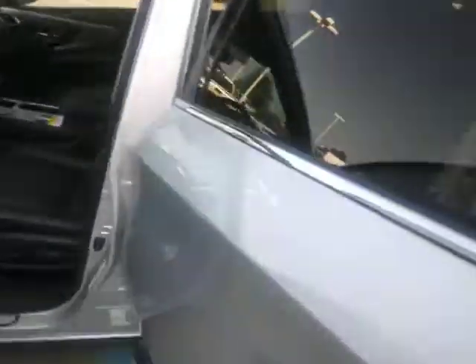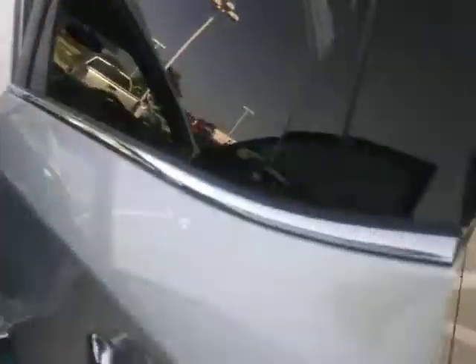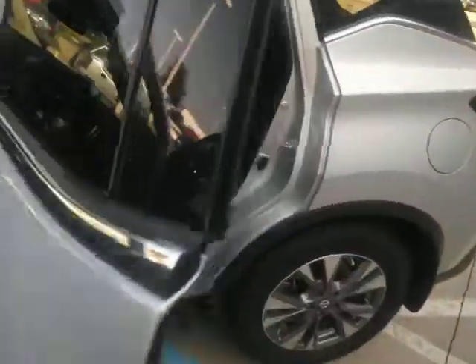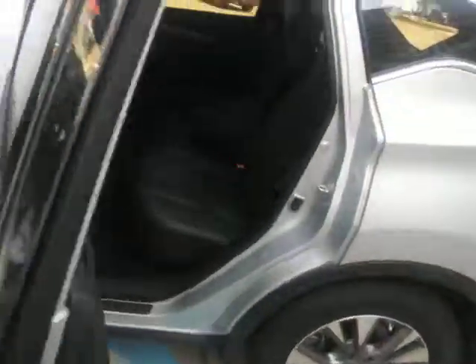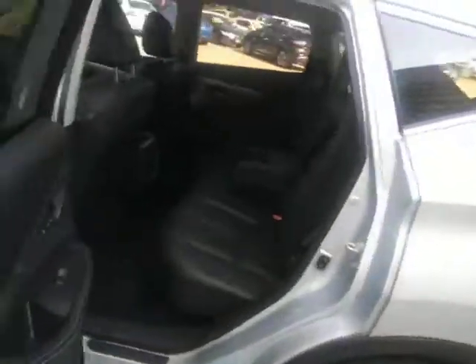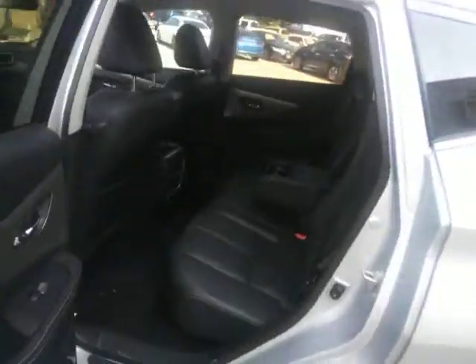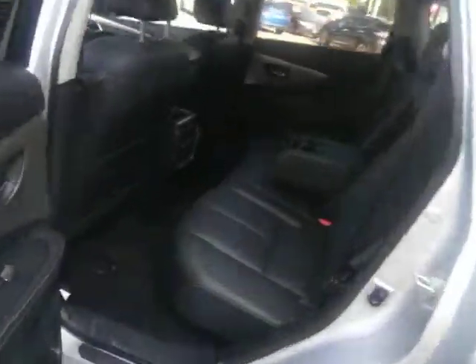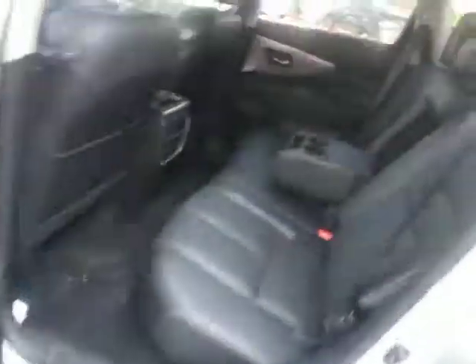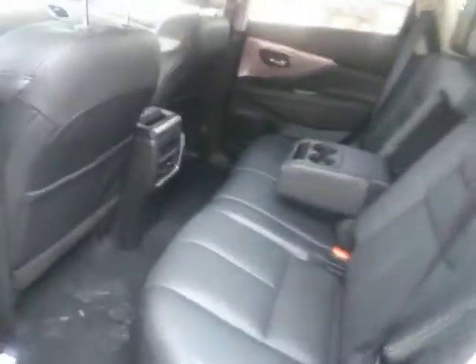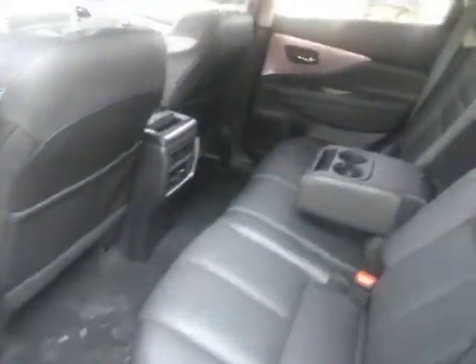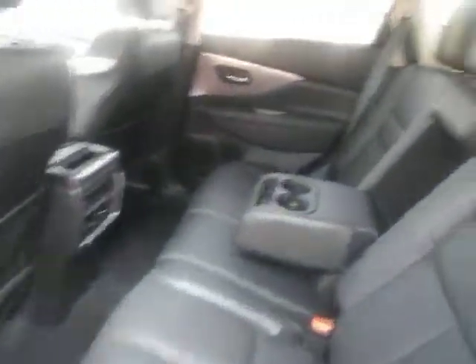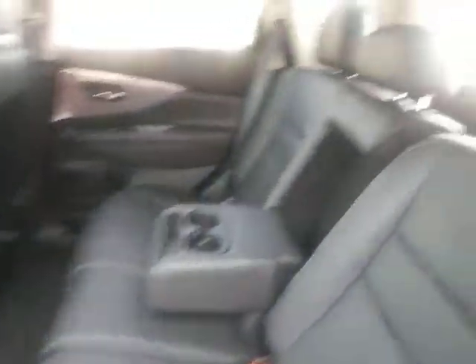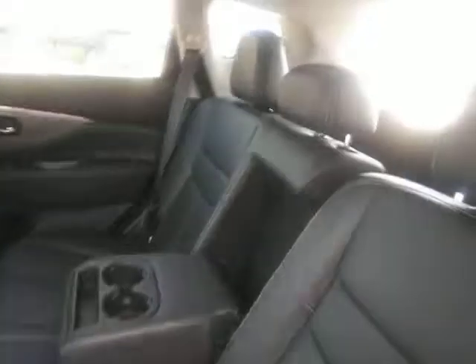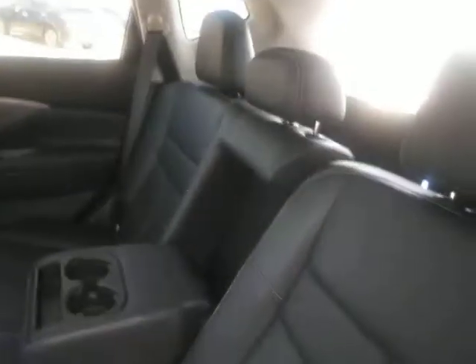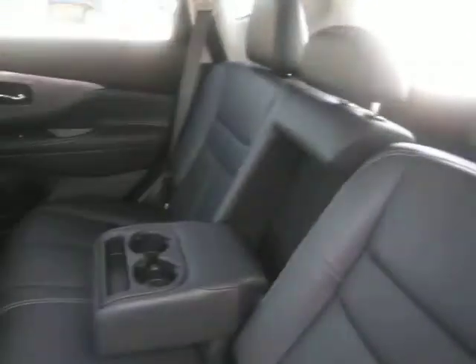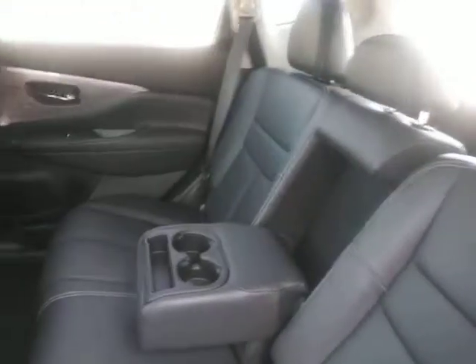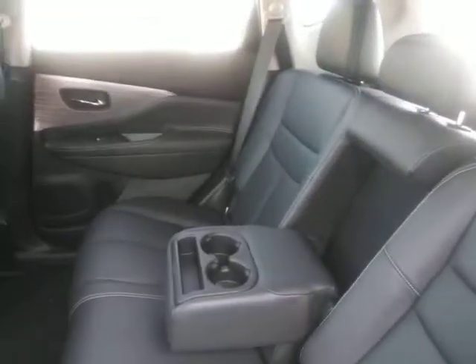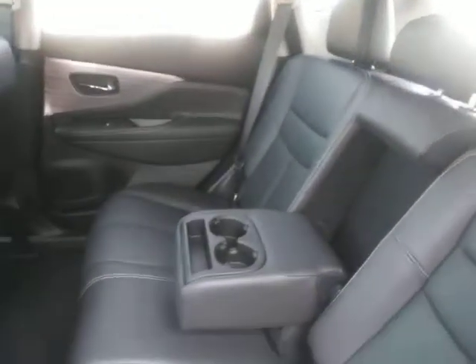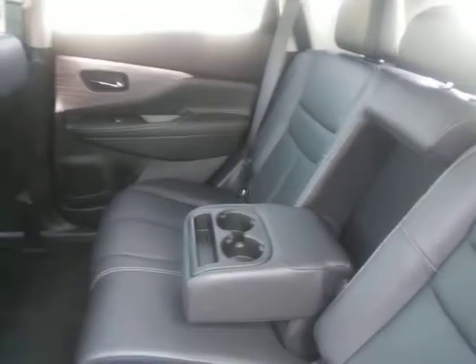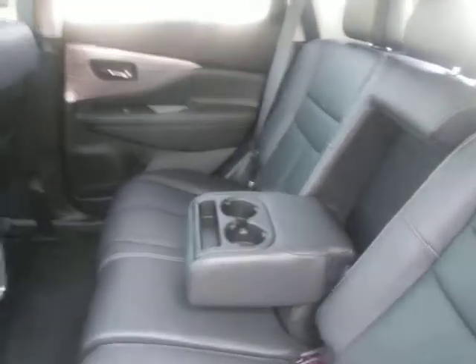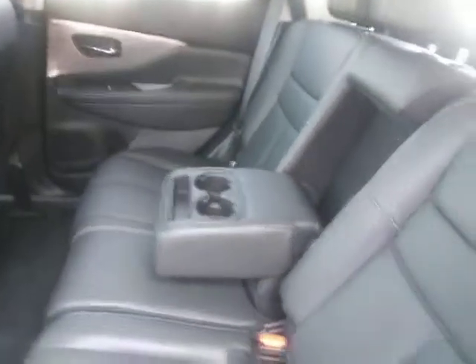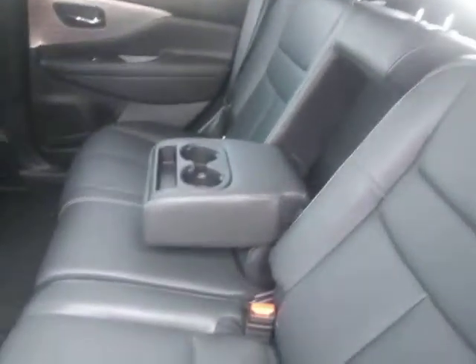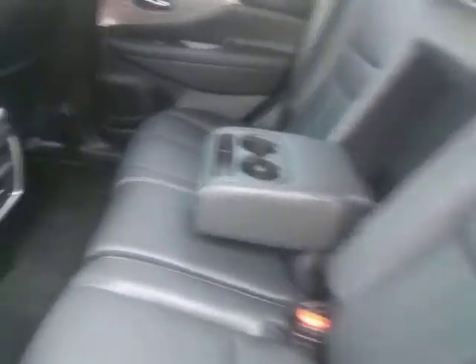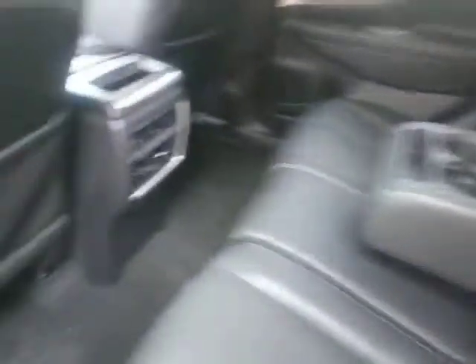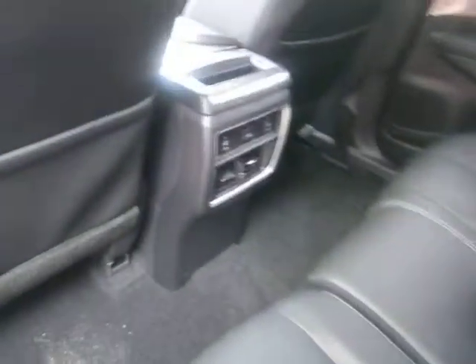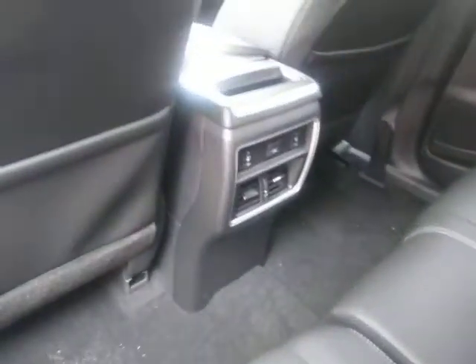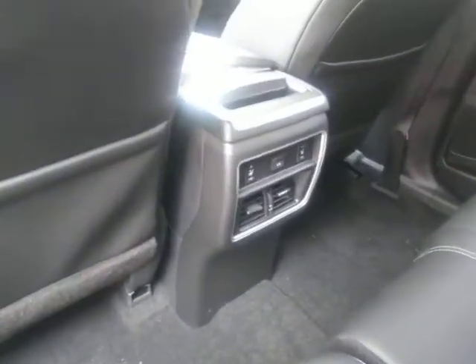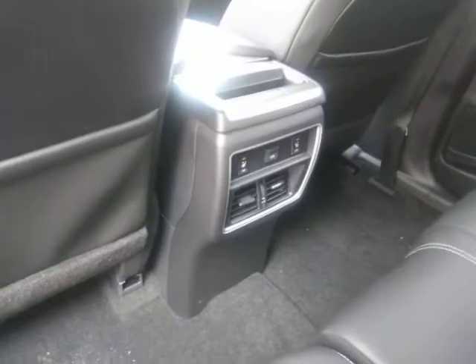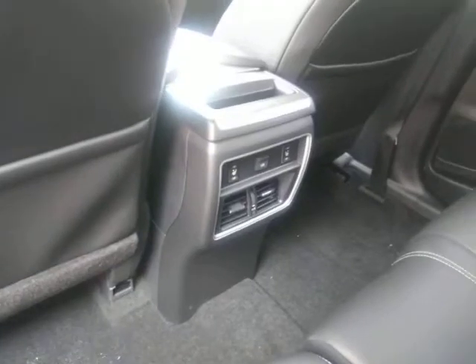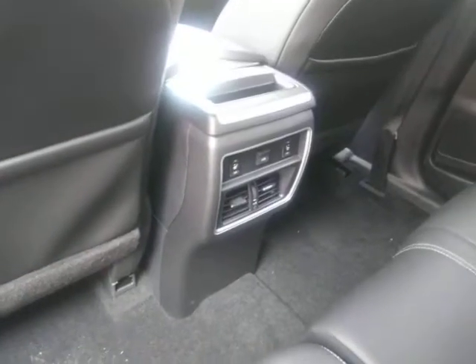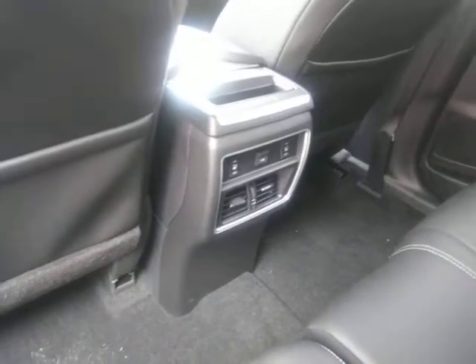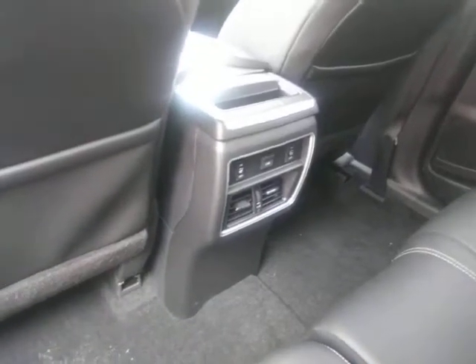If you come around to the back seat, it's a very large back seat here. It is a 60-40 split so you can lay down one side if needed for extra storage. You've also got heated seats back here in the back seat.